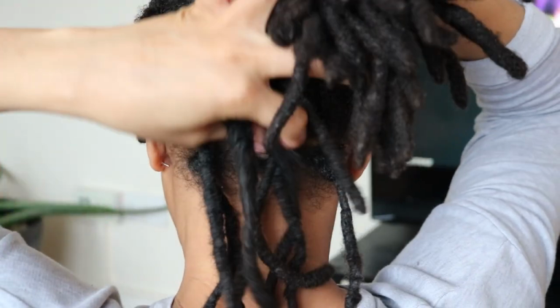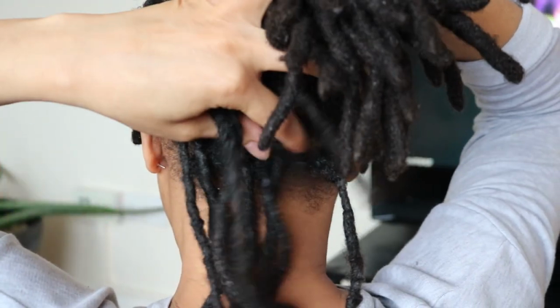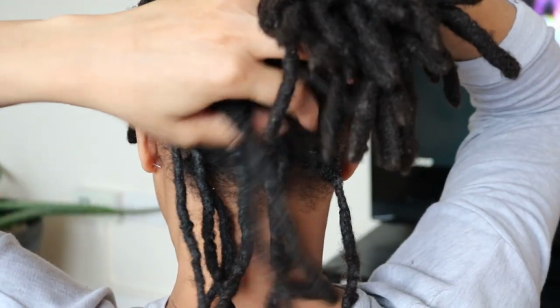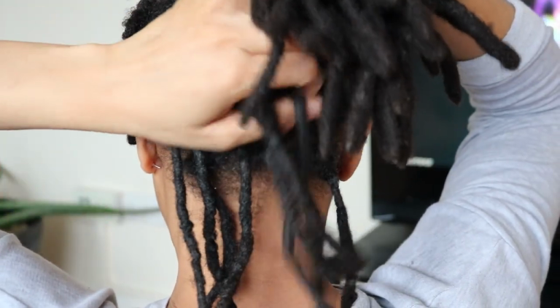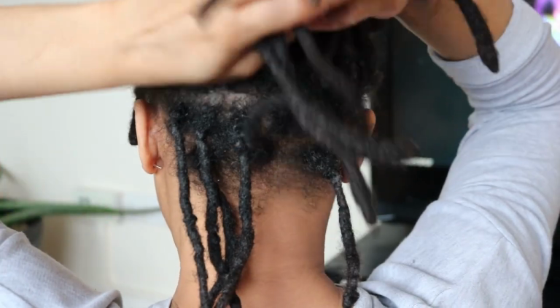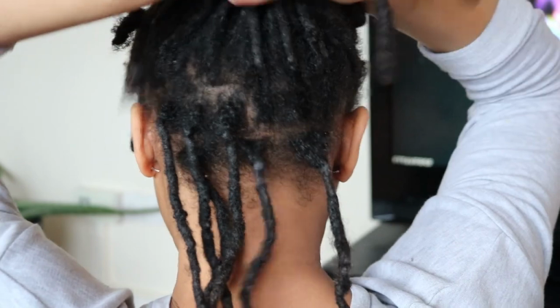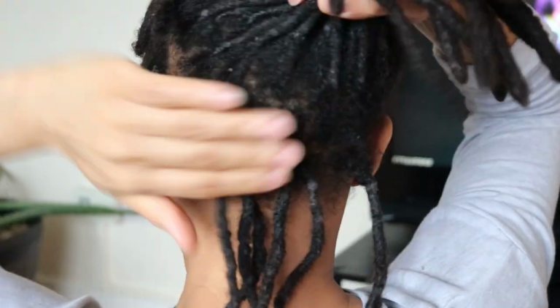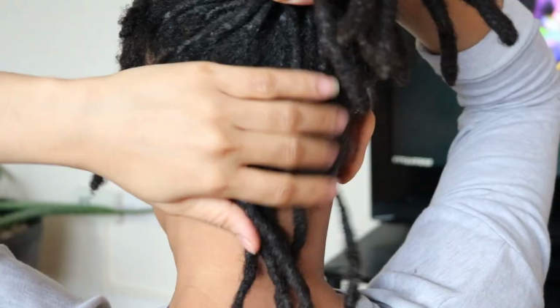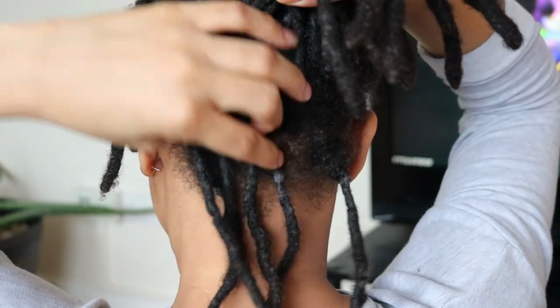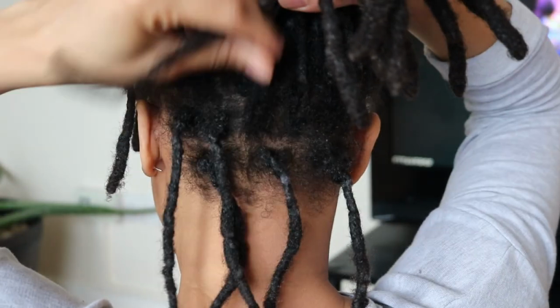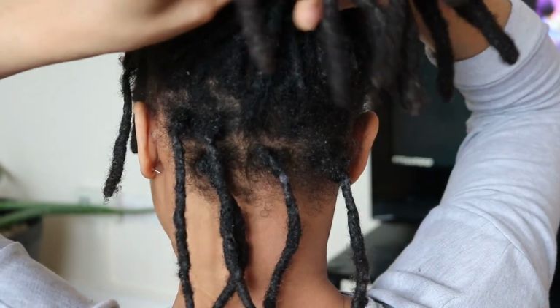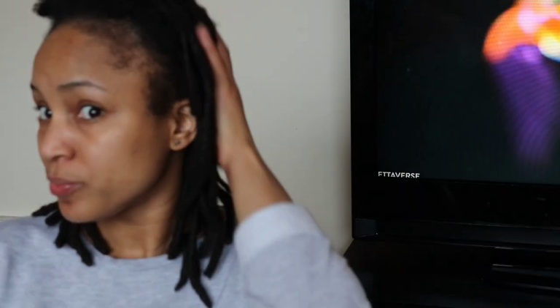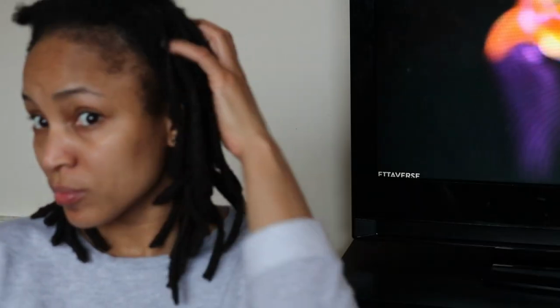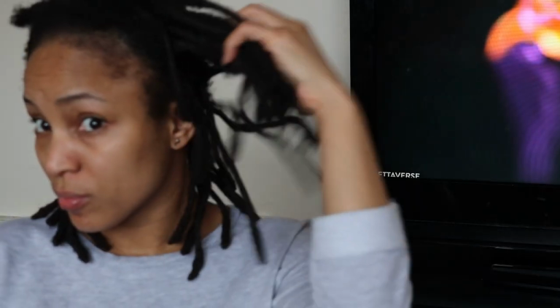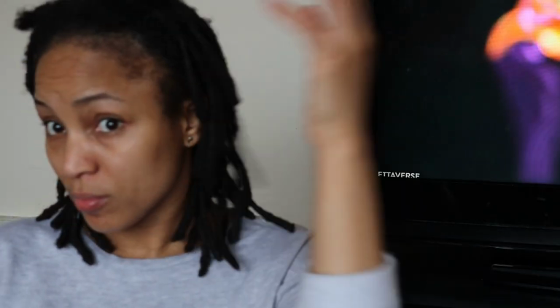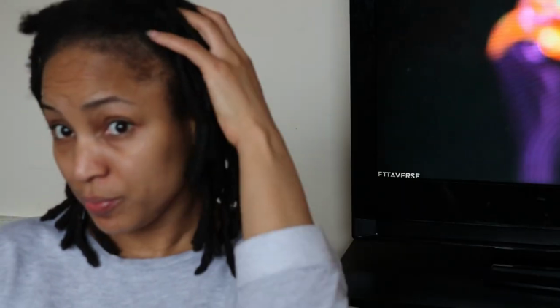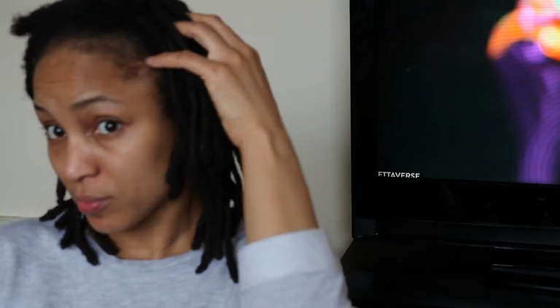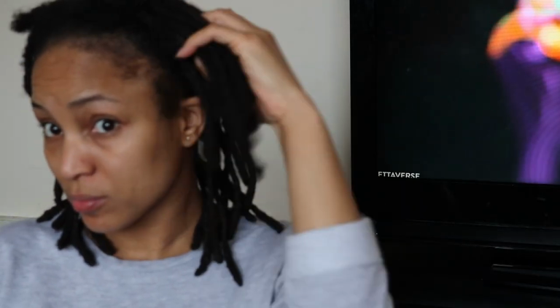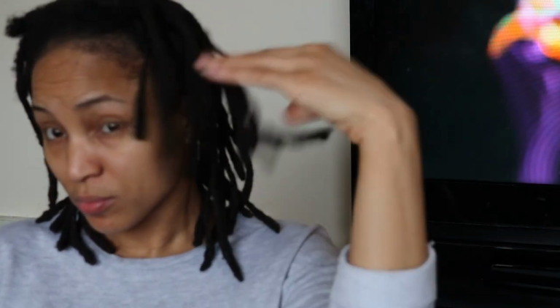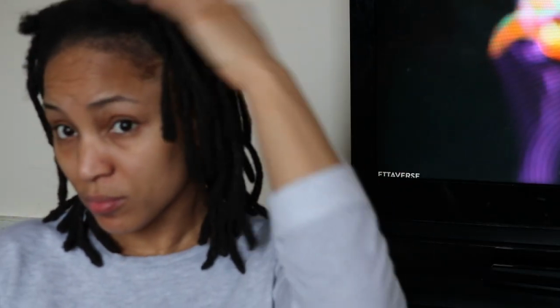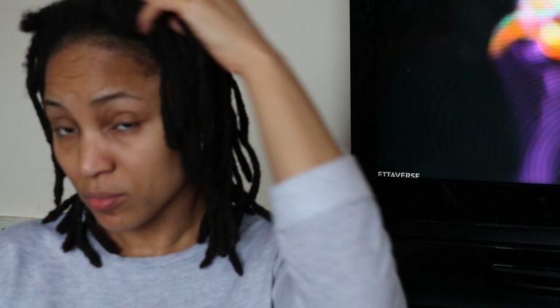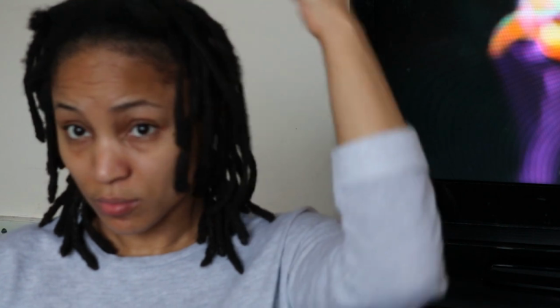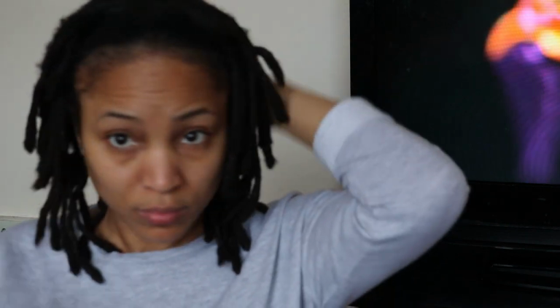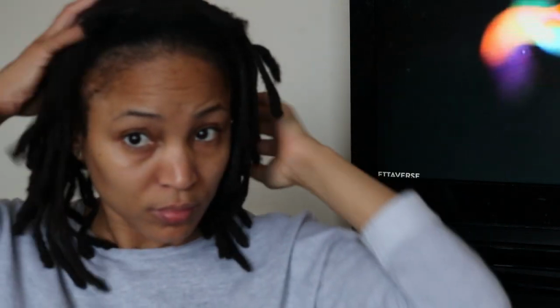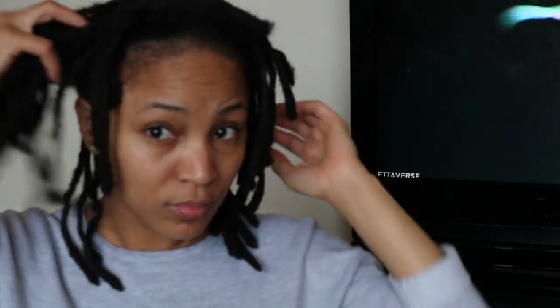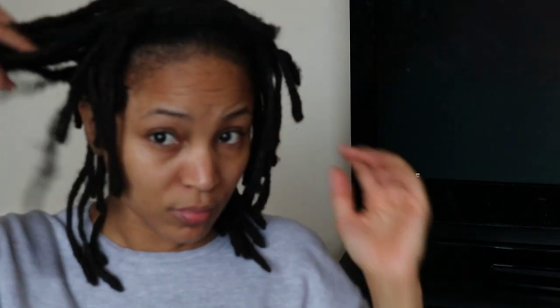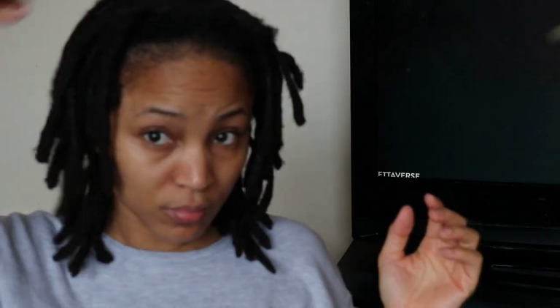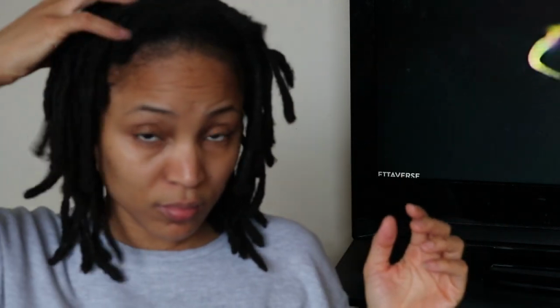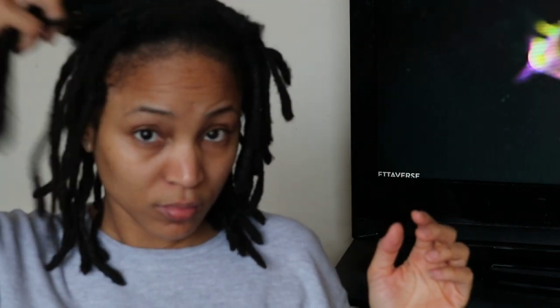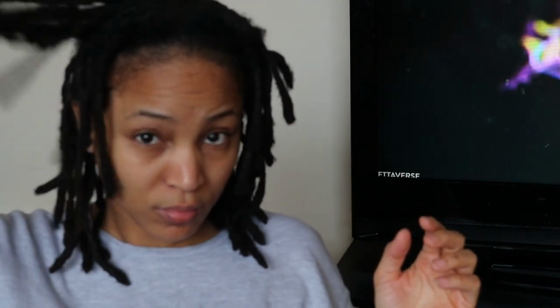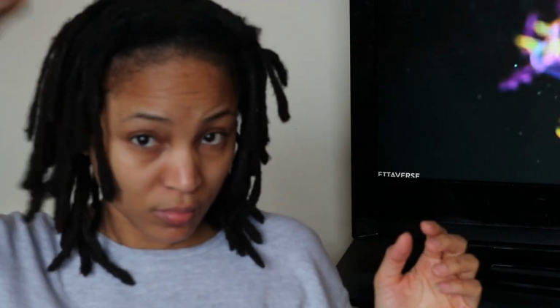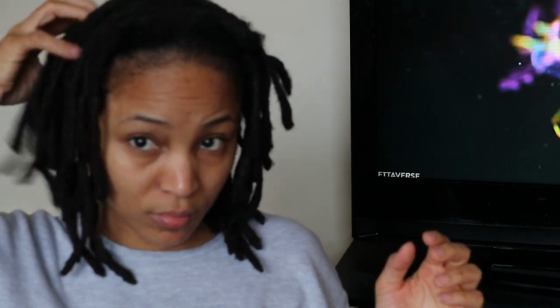But most commonly I find that the build-up found in locks is that of environmental build-up, which eventually leads to your locks looking very dull and gray, and sometimes giving your hair a dirty appearance.